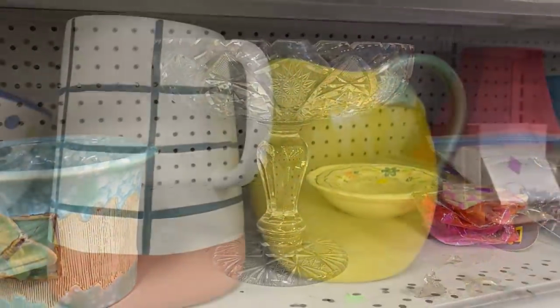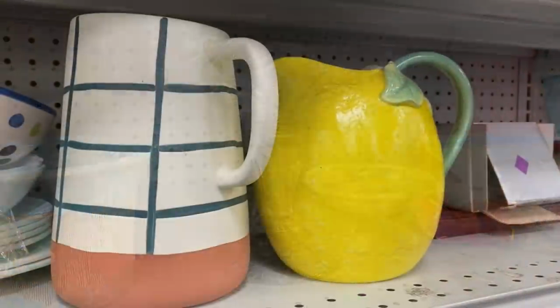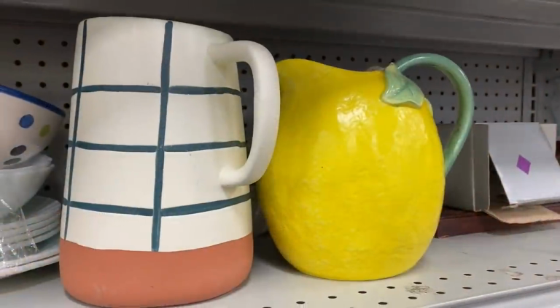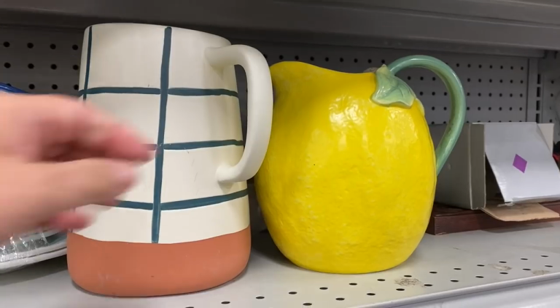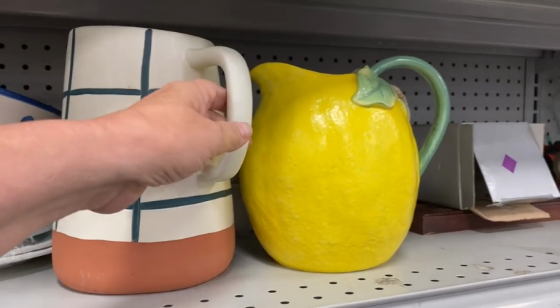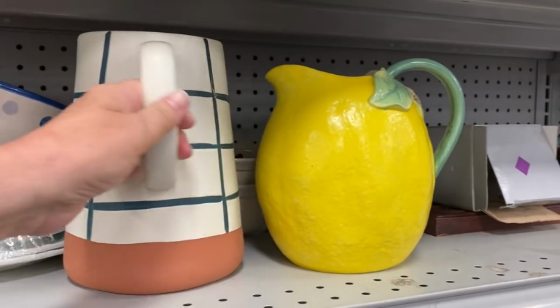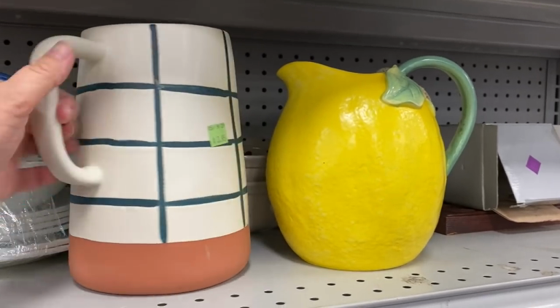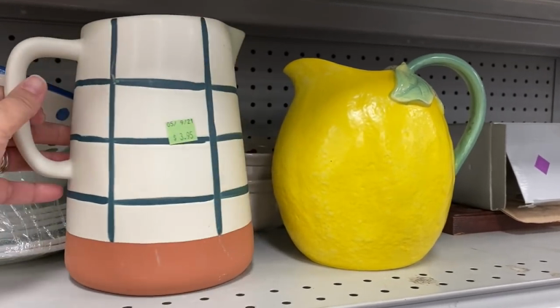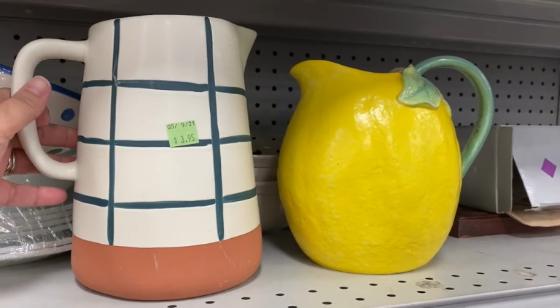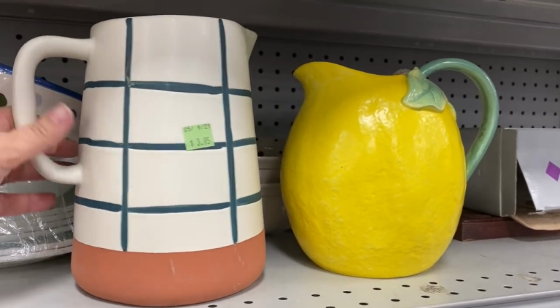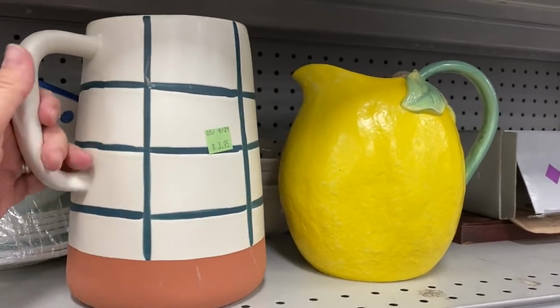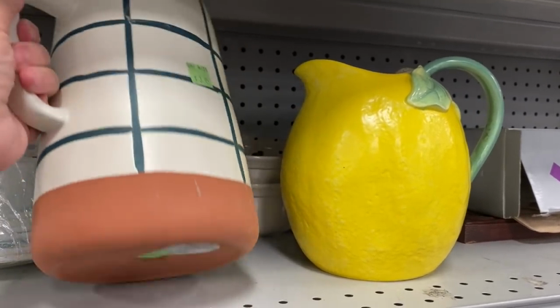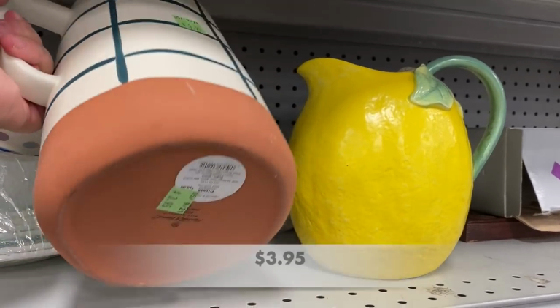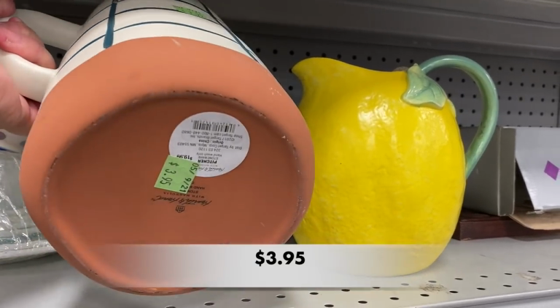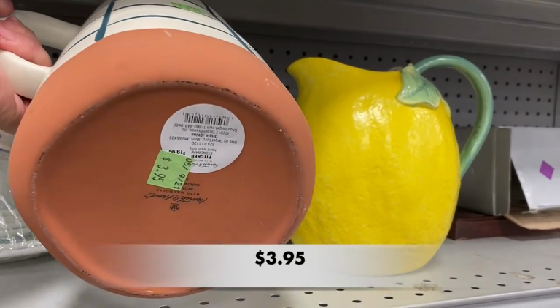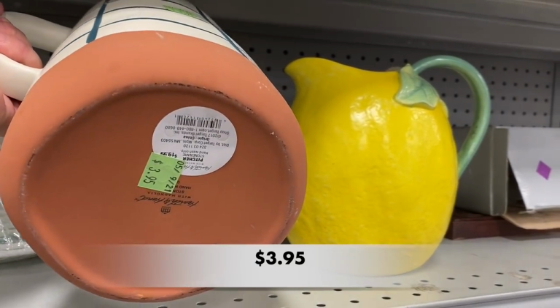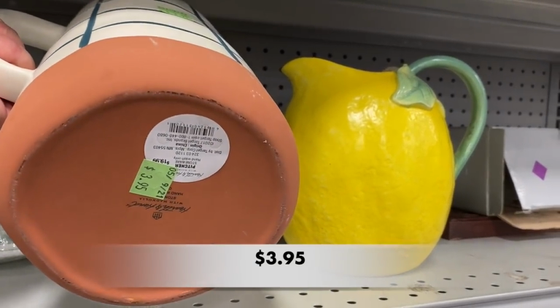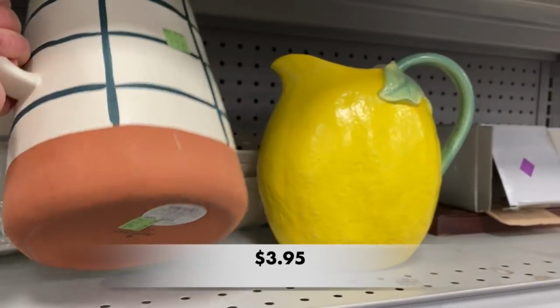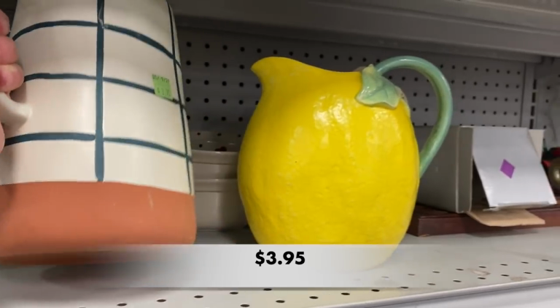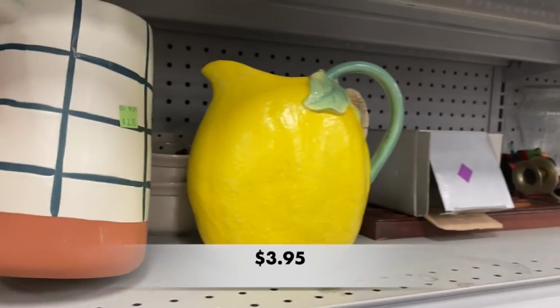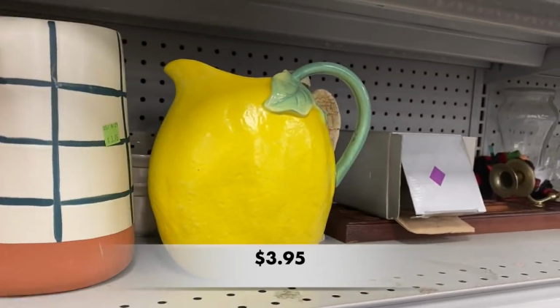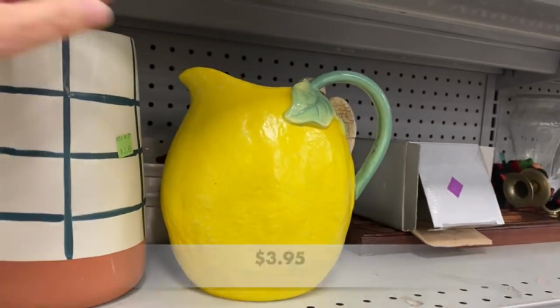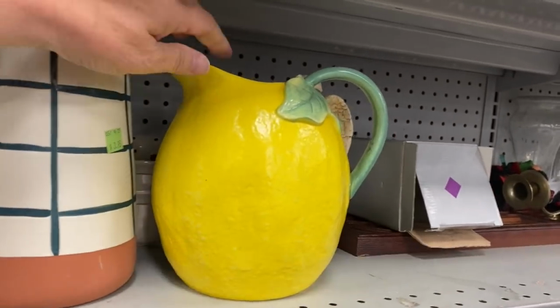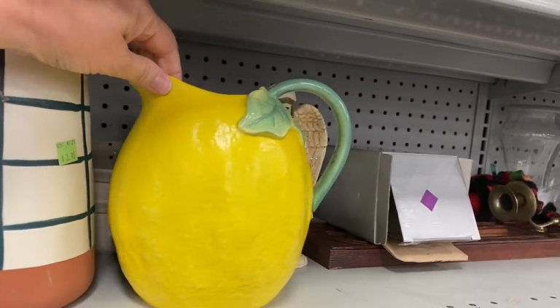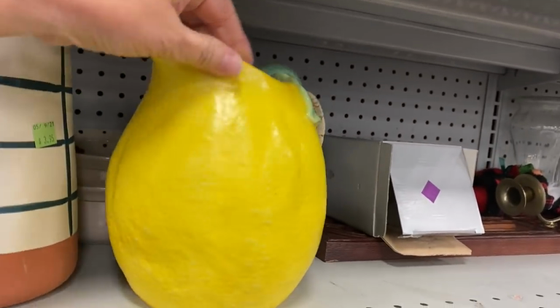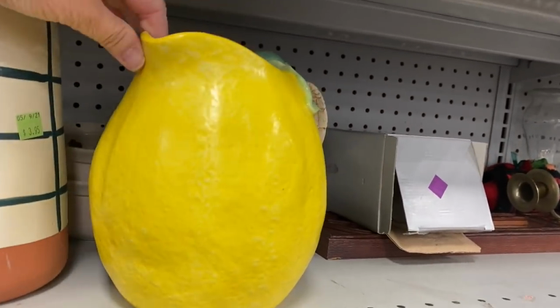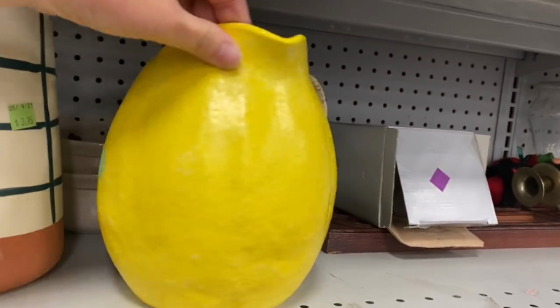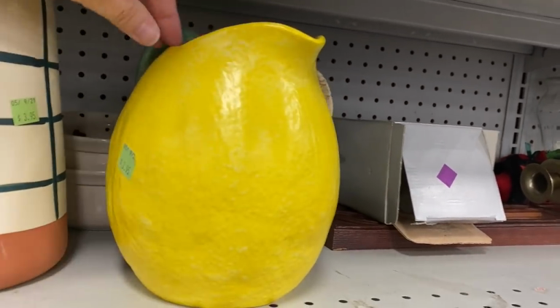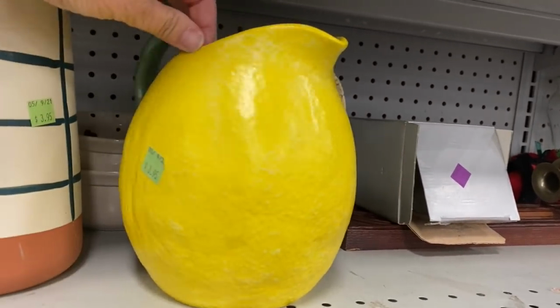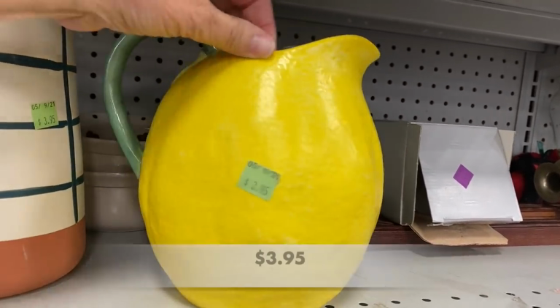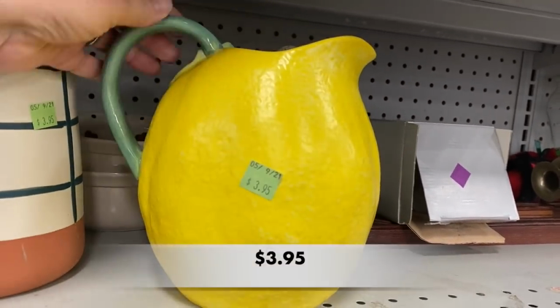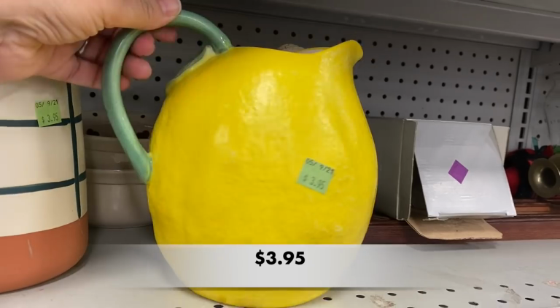I noticed these pictures on the shelf and immediately thought of the Threshold brand from Target — close! It's a Hearth and Hand Stoneware Pitcher, originally priced at $19.99.